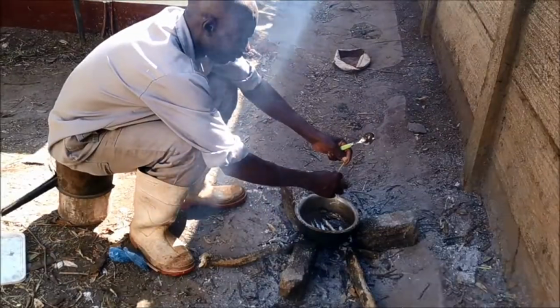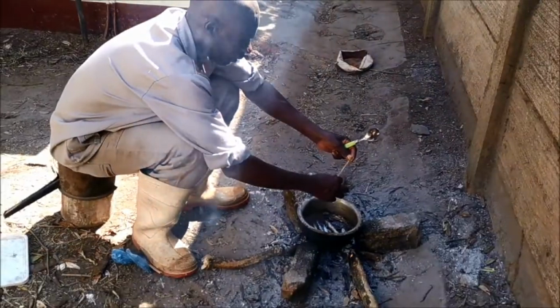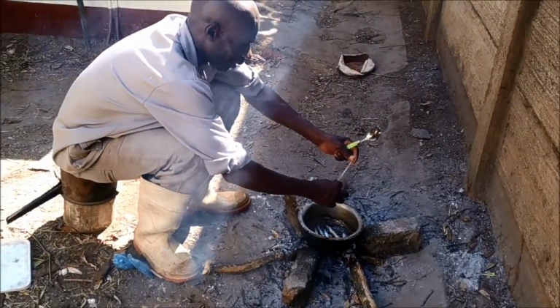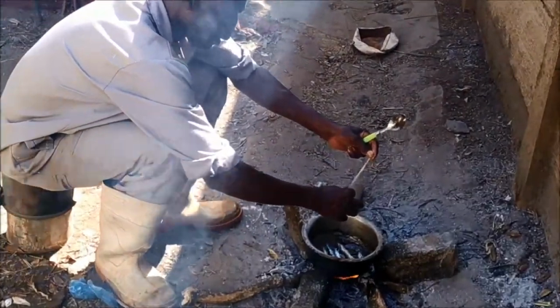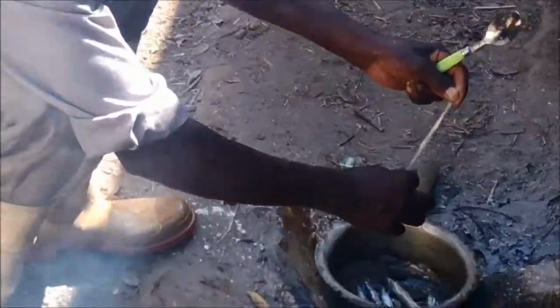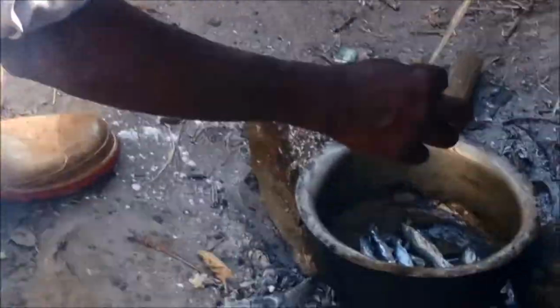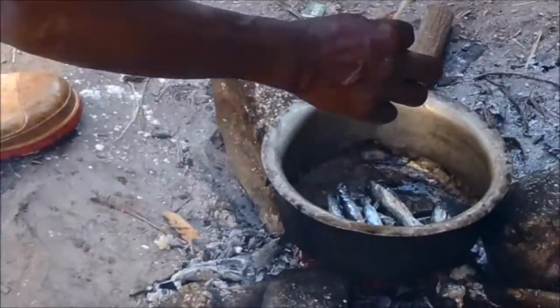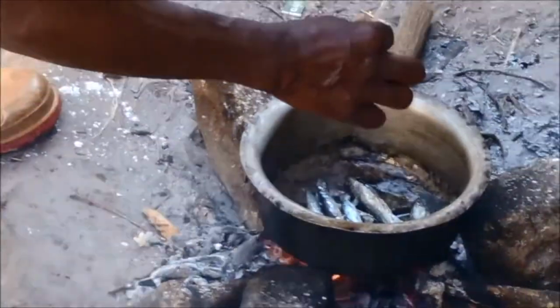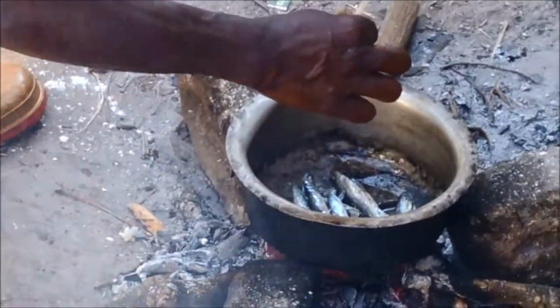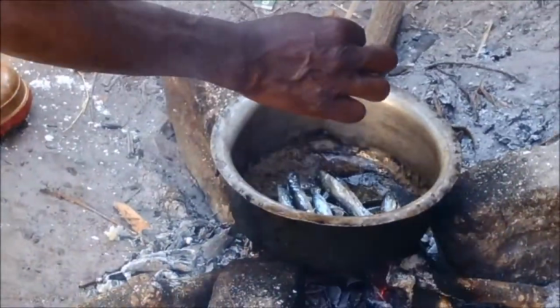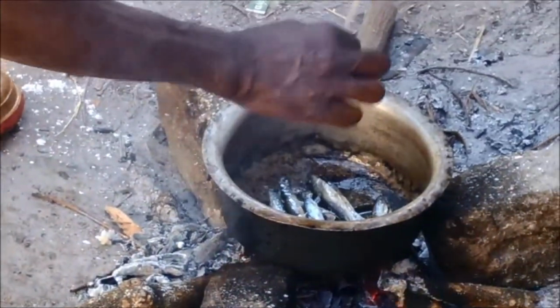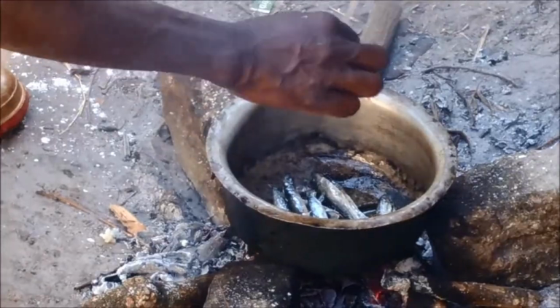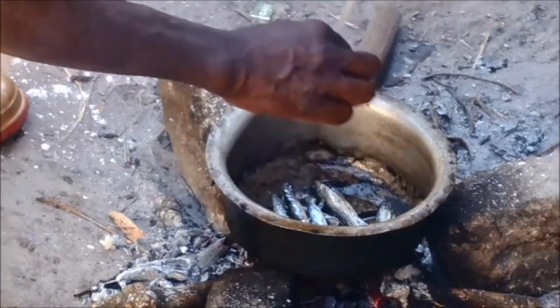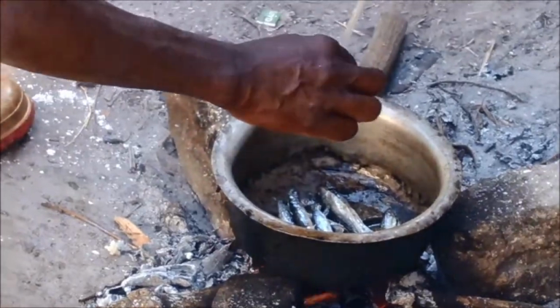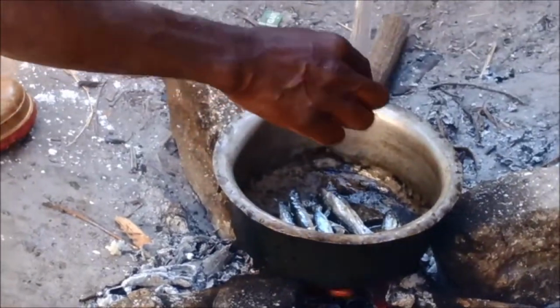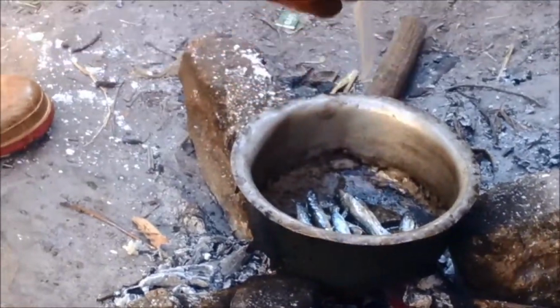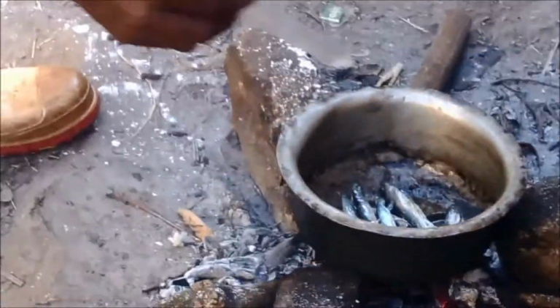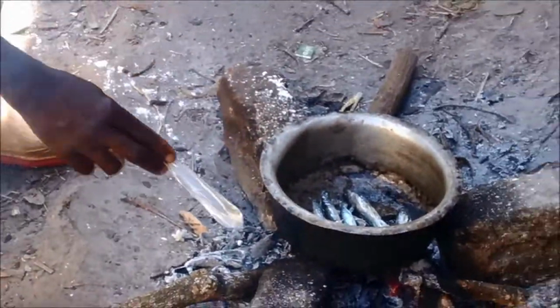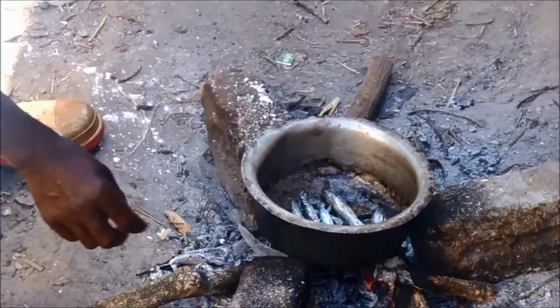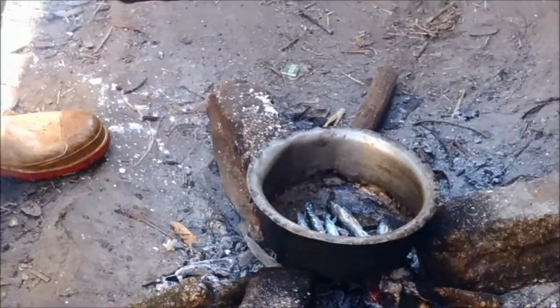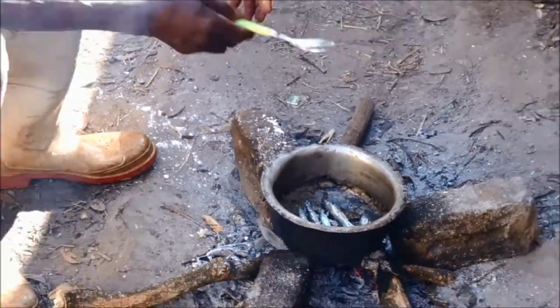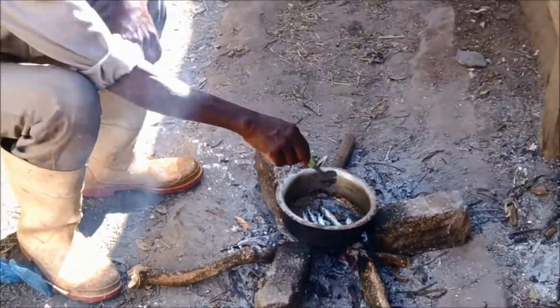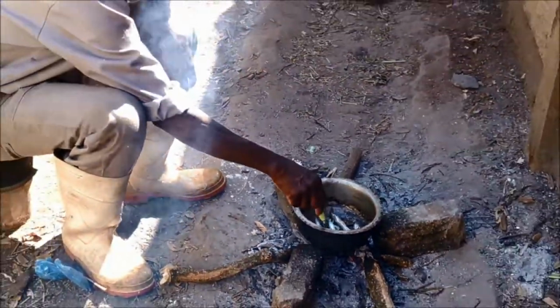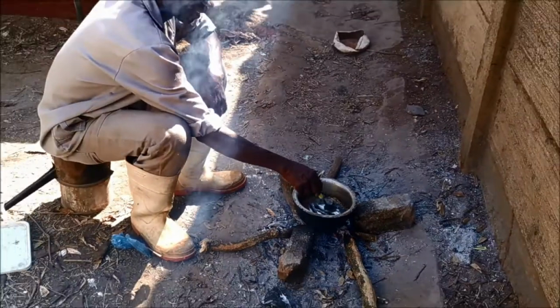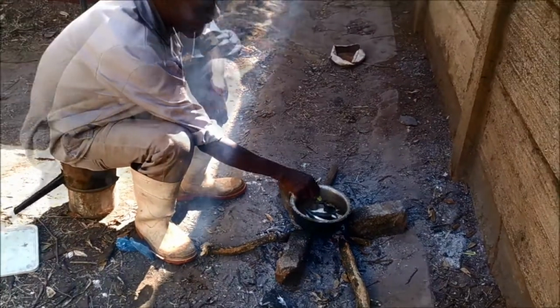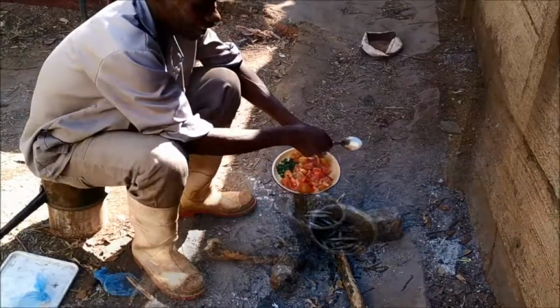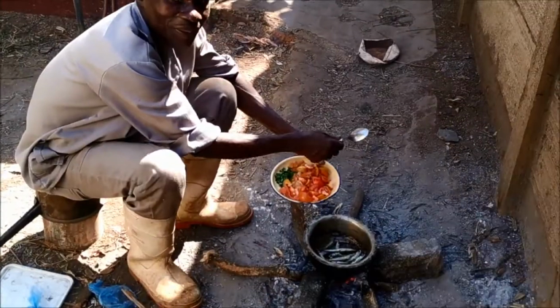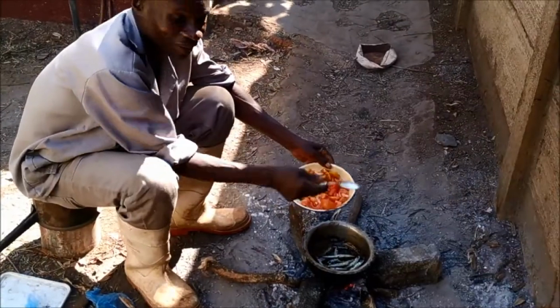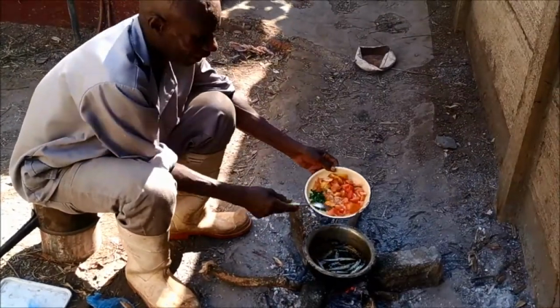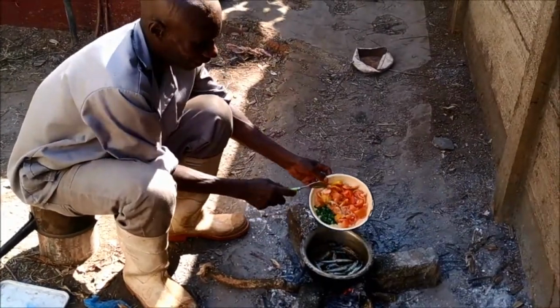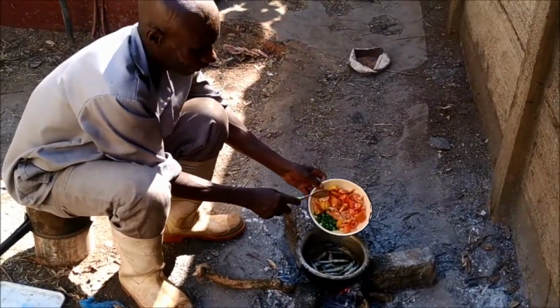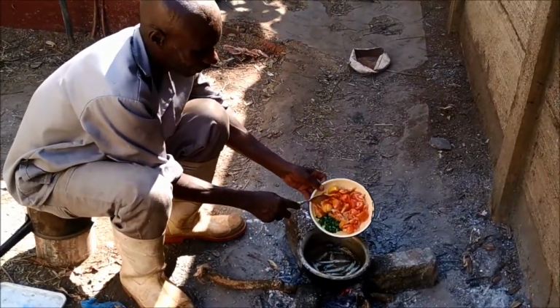Now we're frying some fish — Capenta. Frying up the fish in the fire. Now we're going to add the tomatoes to the Capenta fish.